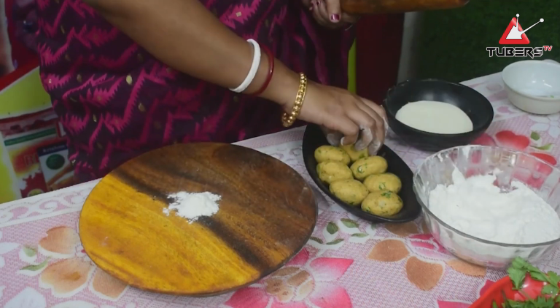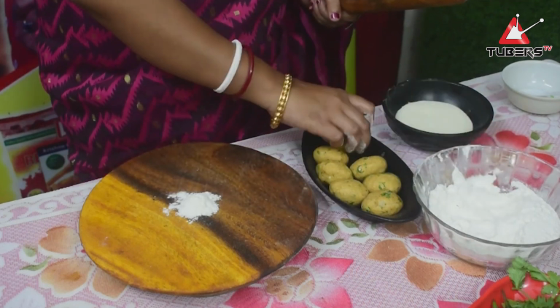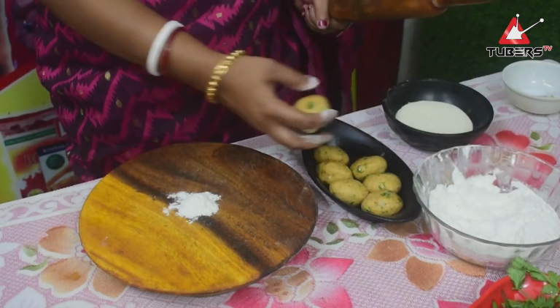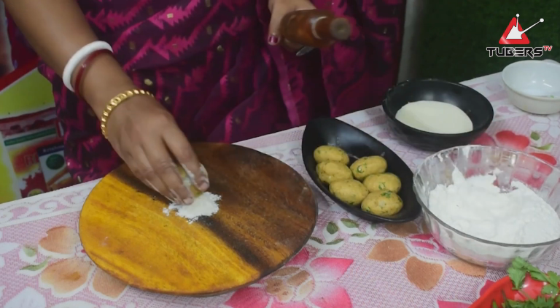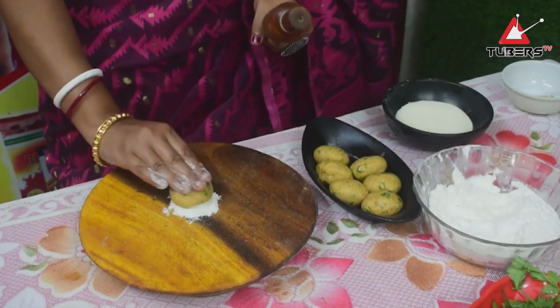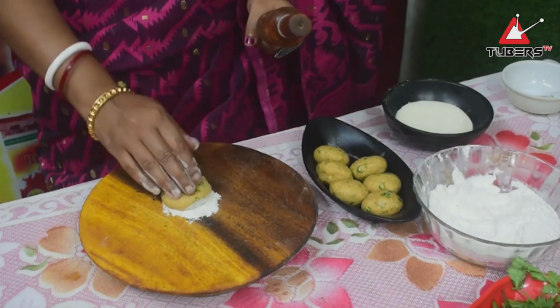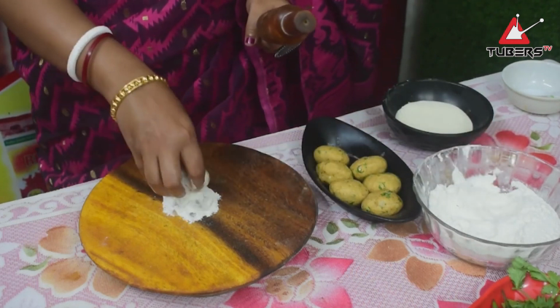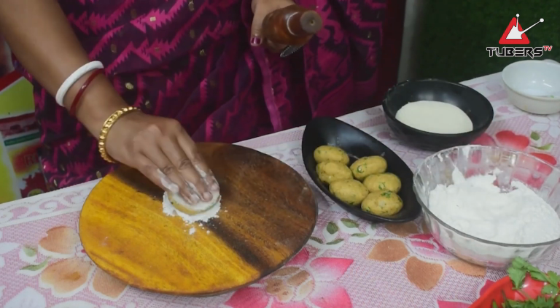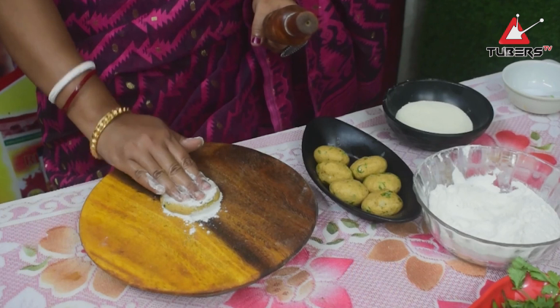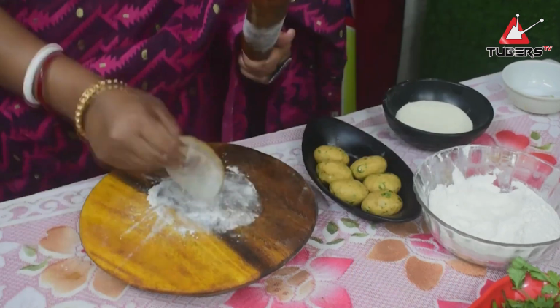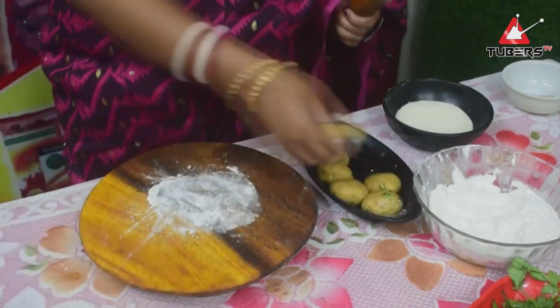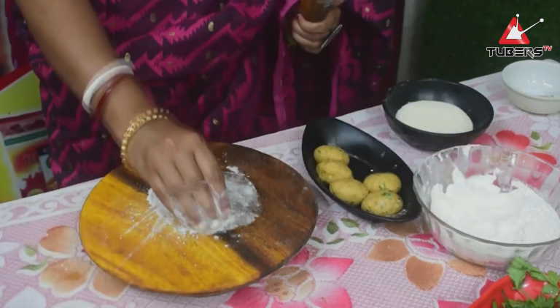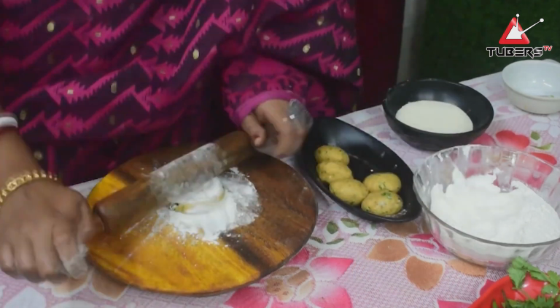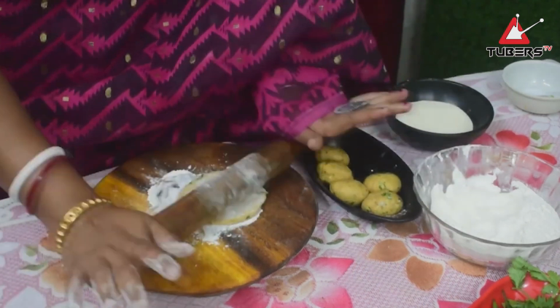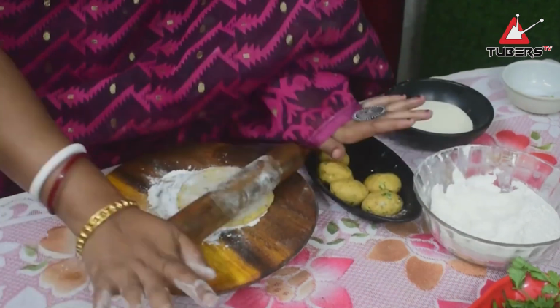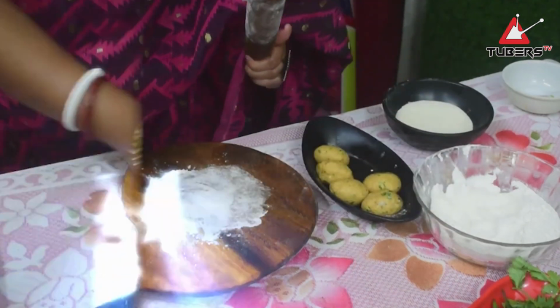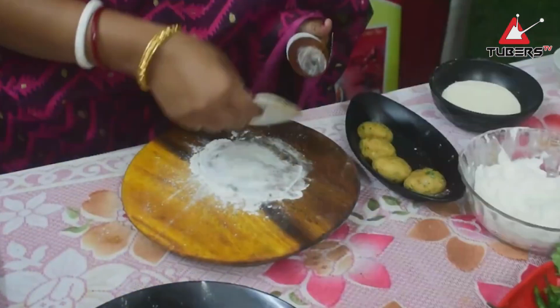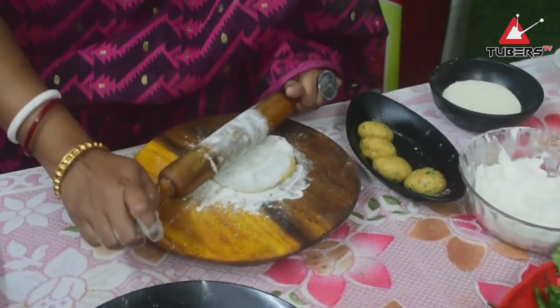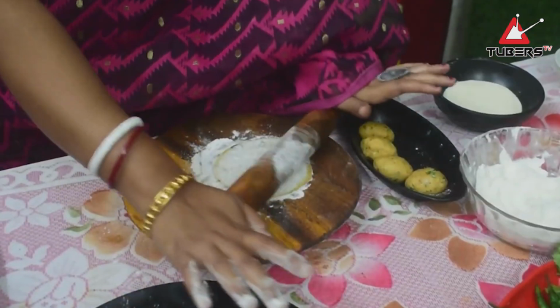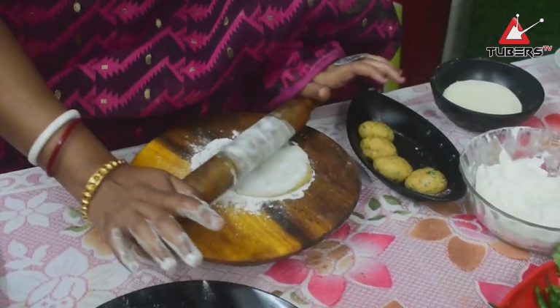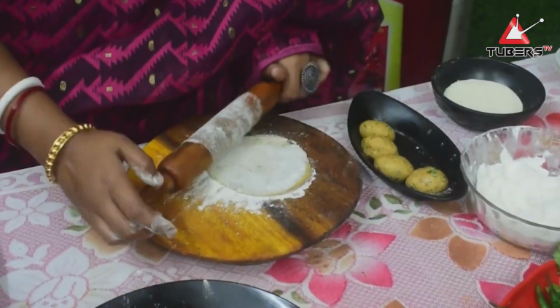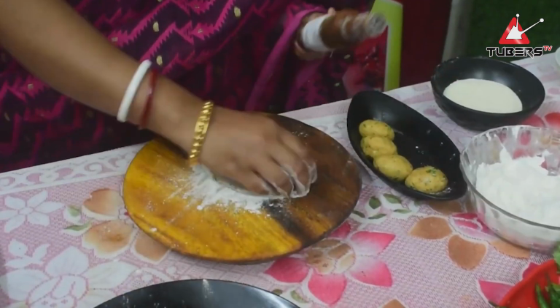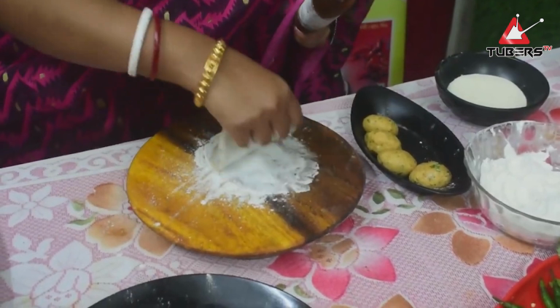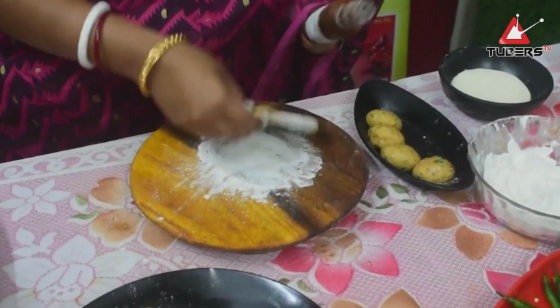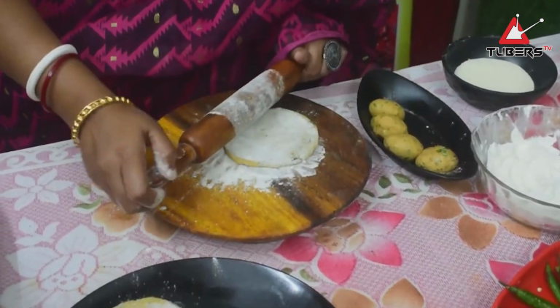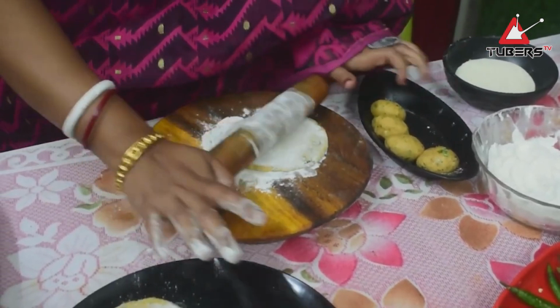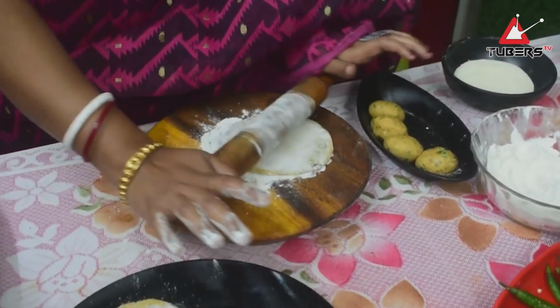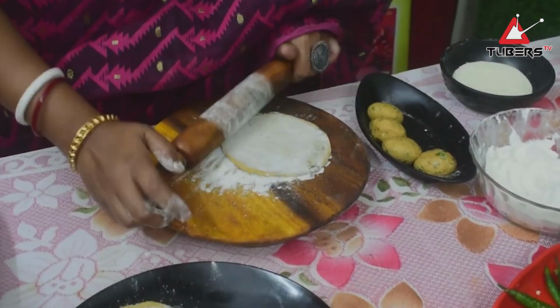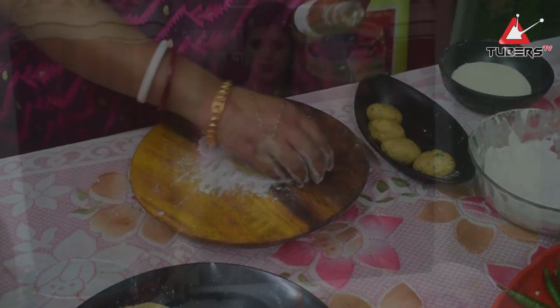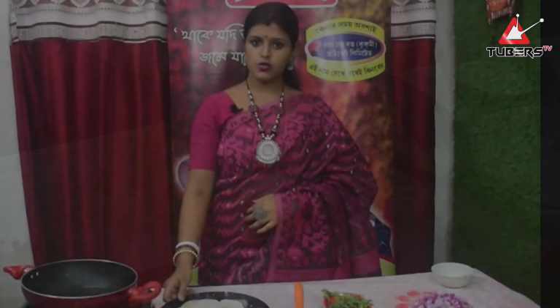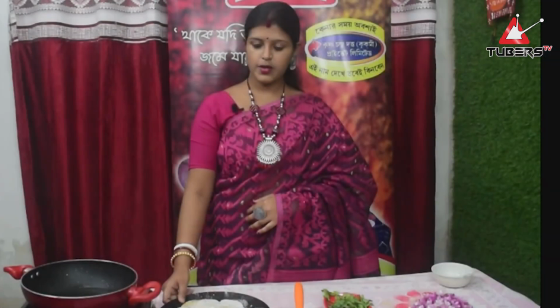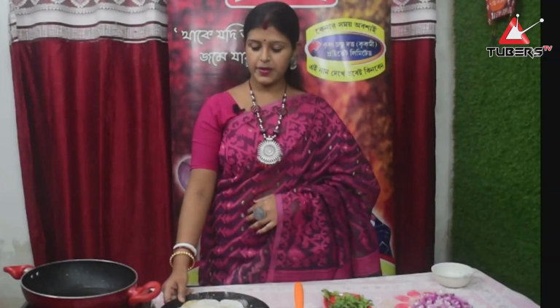We'll remove the meat from the meat. Now this is the skin. We will cook the meat. We are eating.